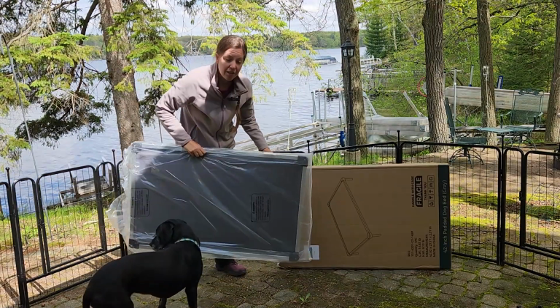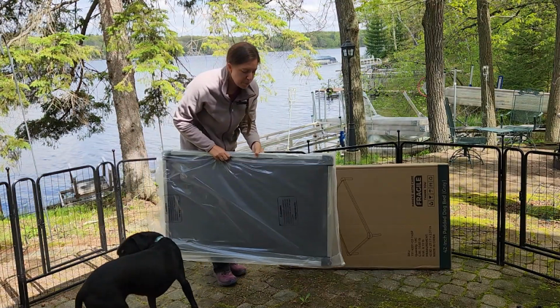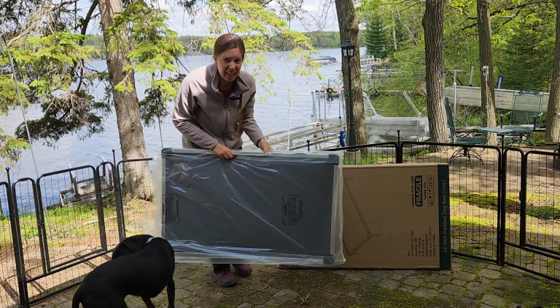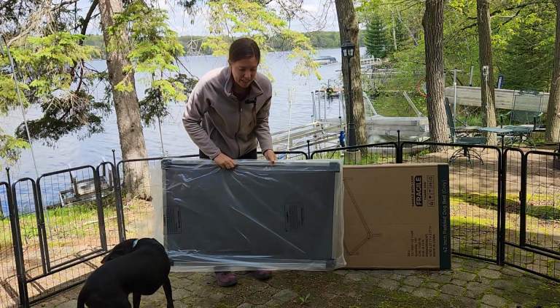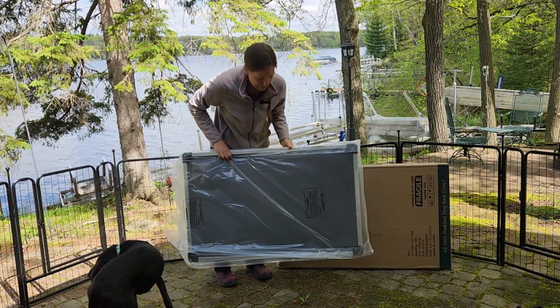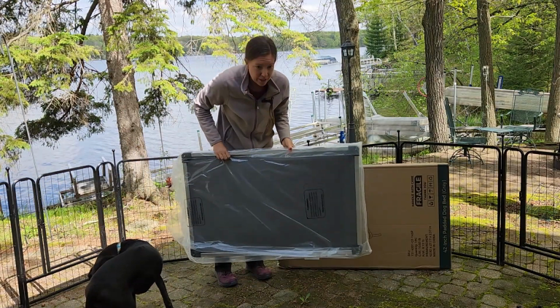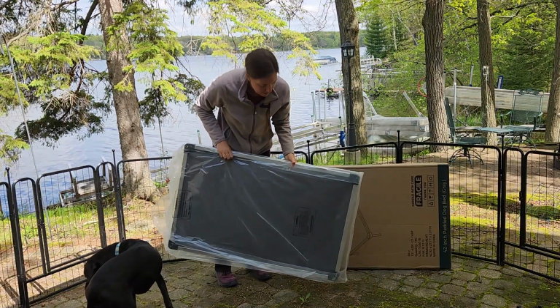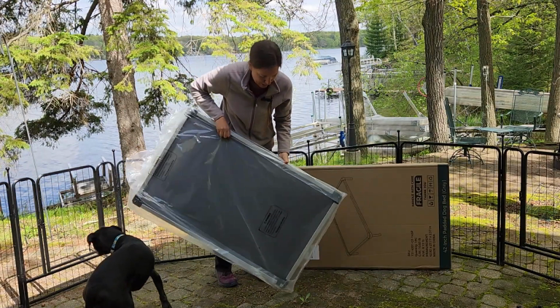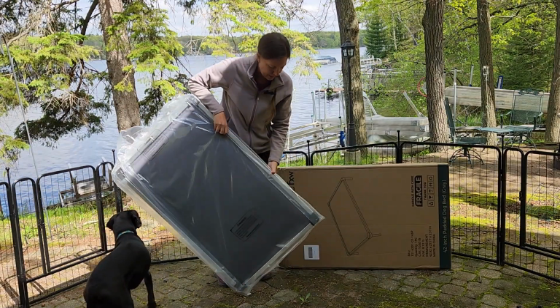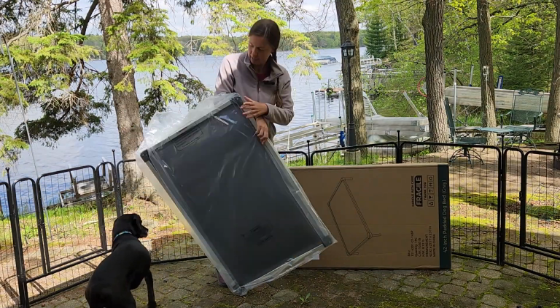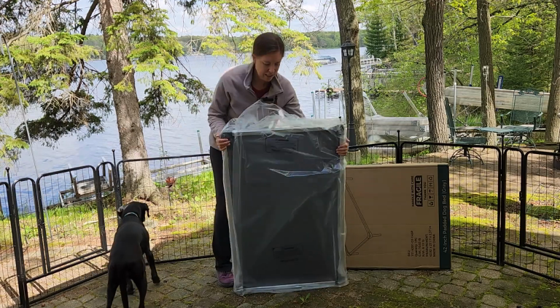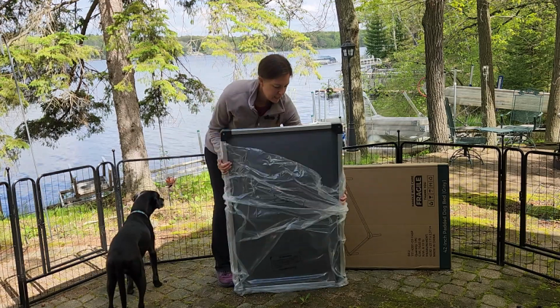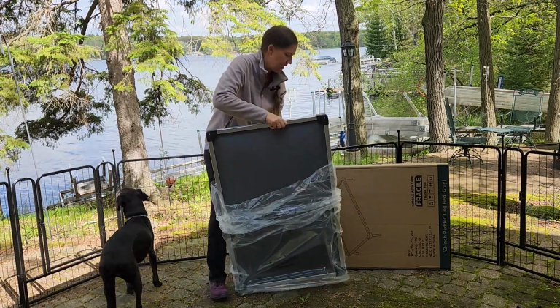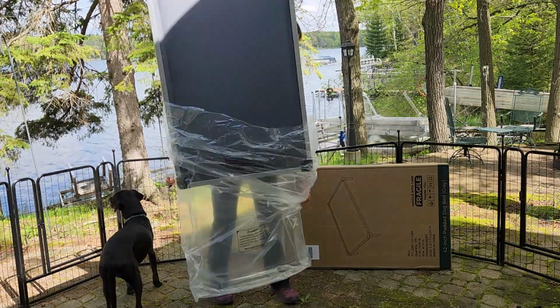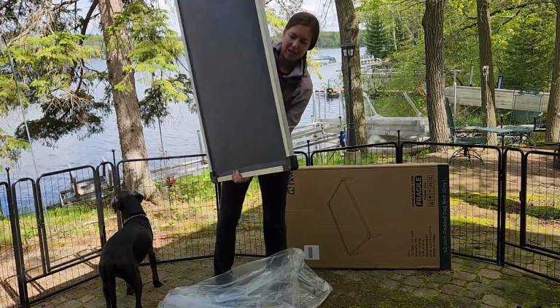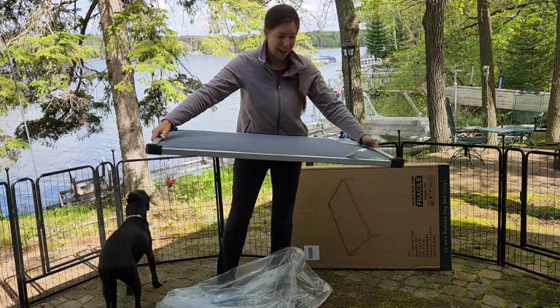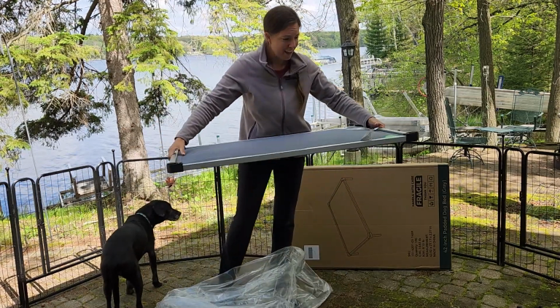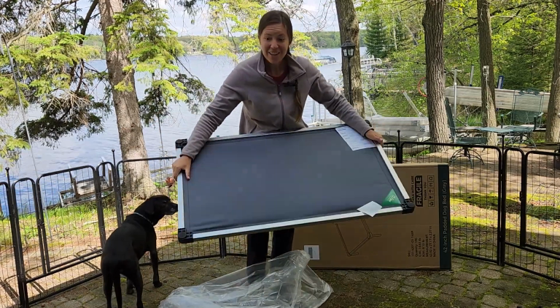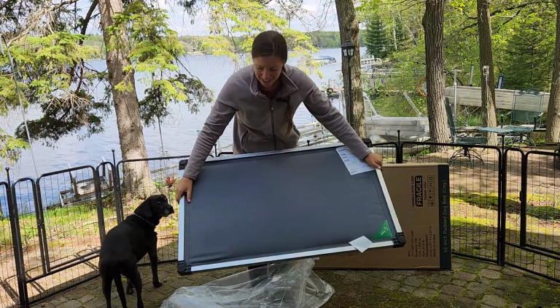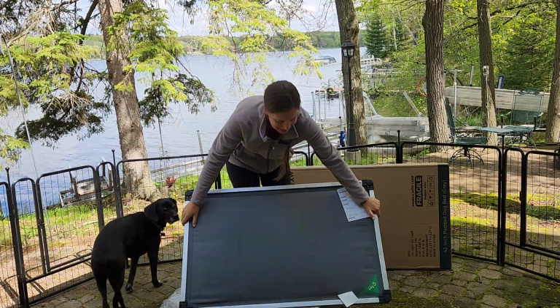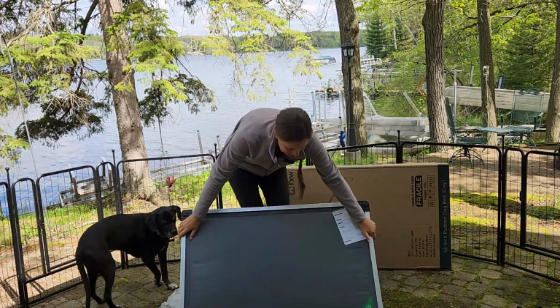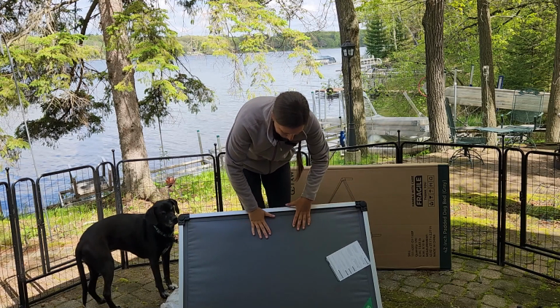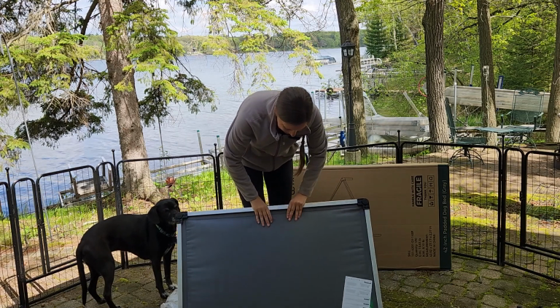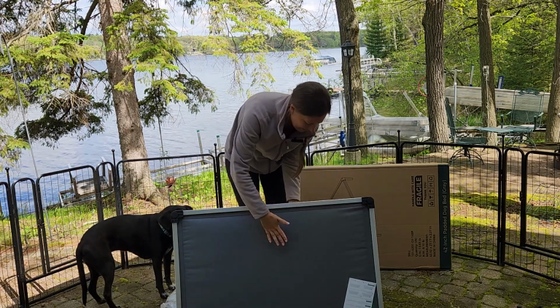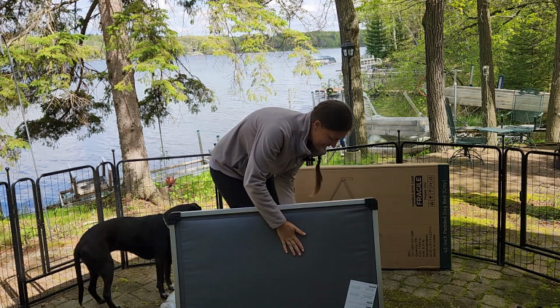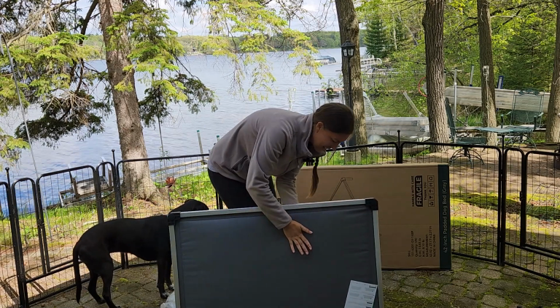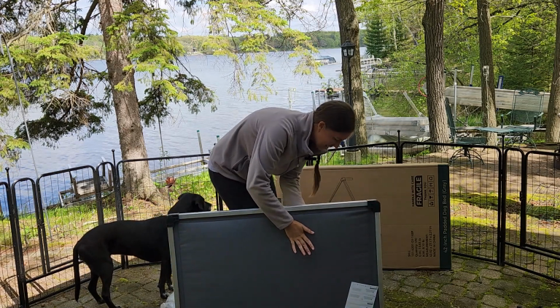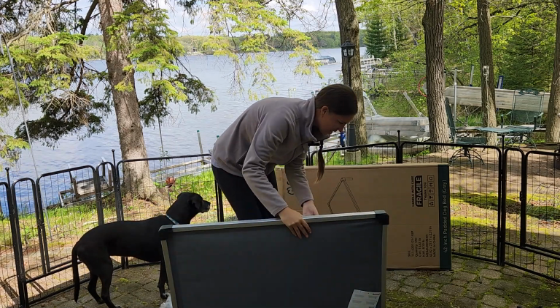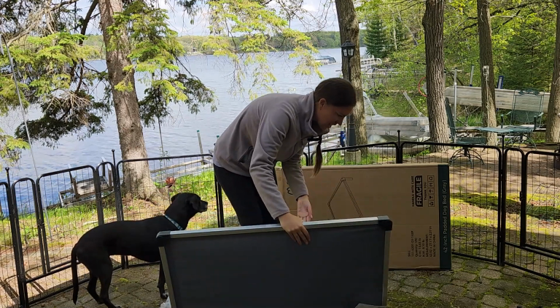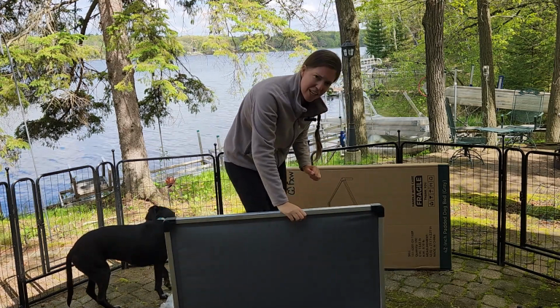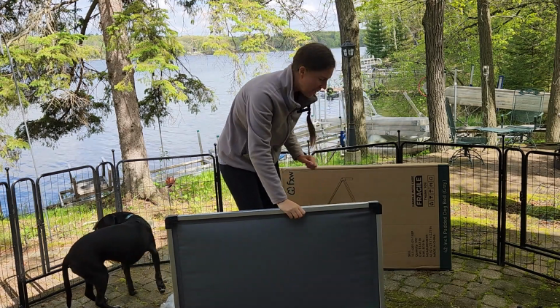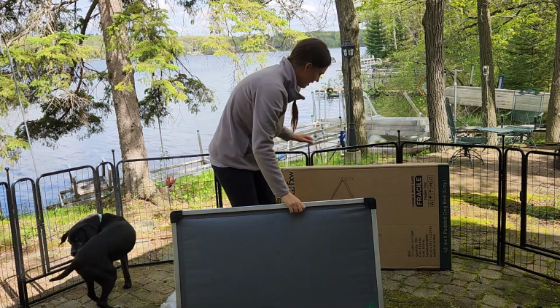This is pretty lightweight. I'm happy with how easy it is to move around. Yeah, that's really nice. Check out the padding — that feels good, nice and squishy. And I think it should have legs.